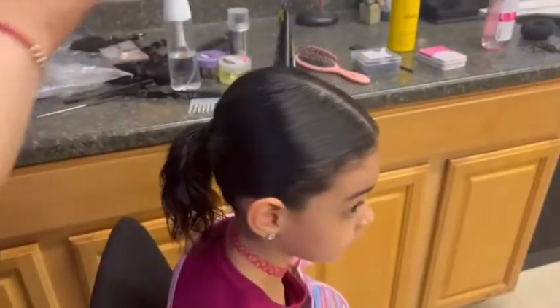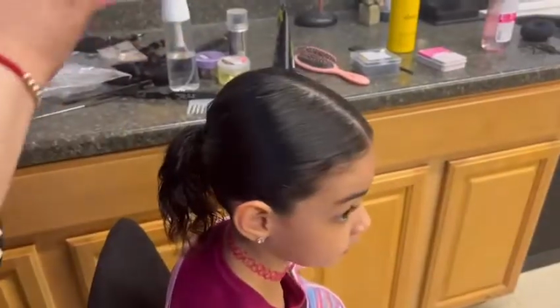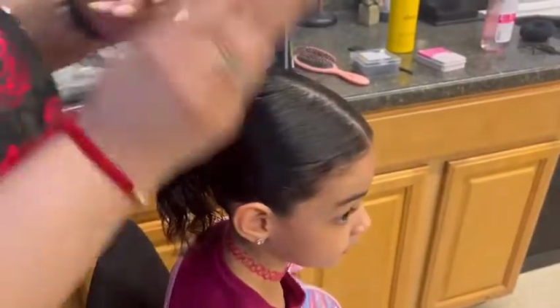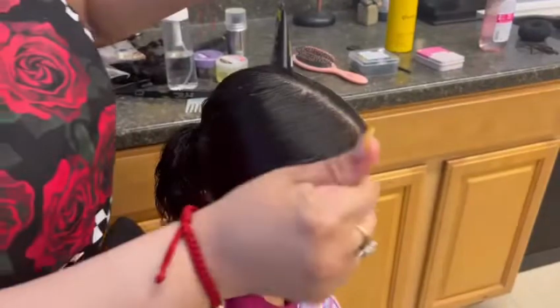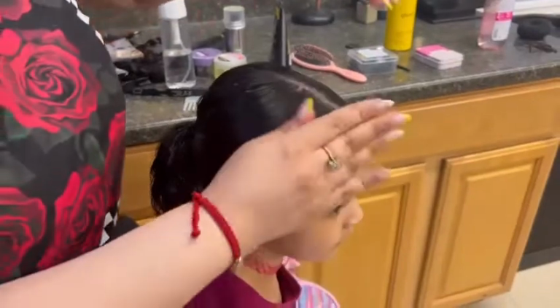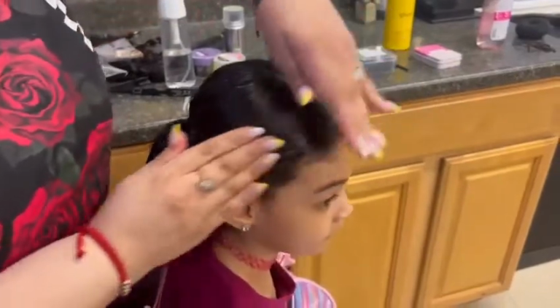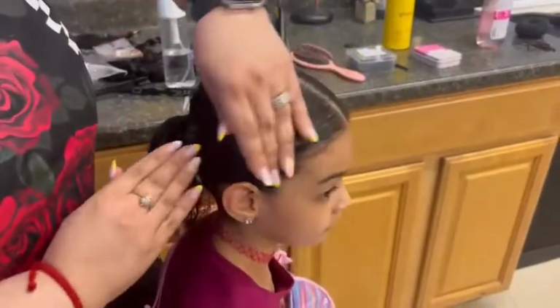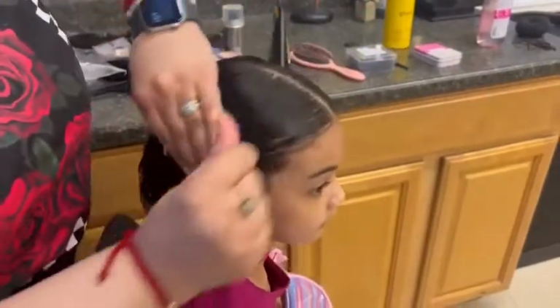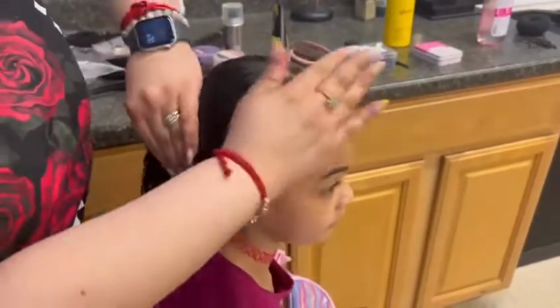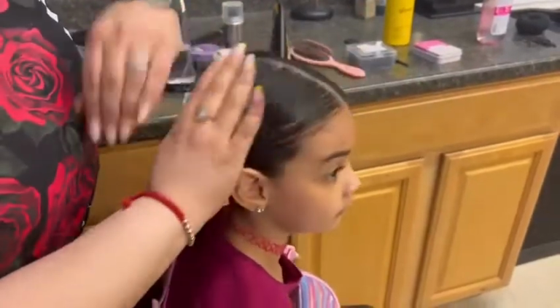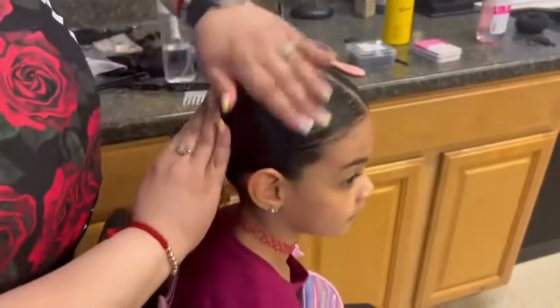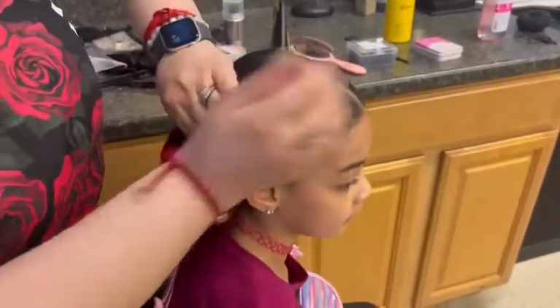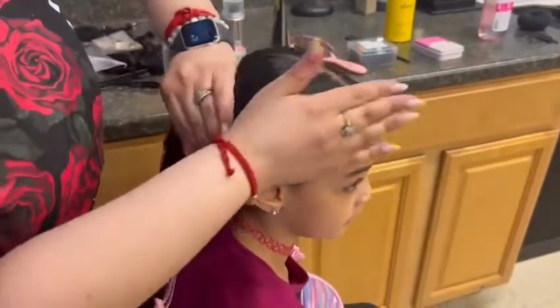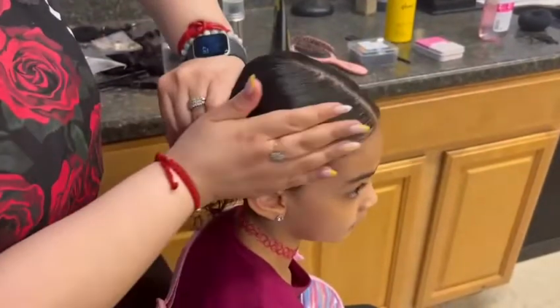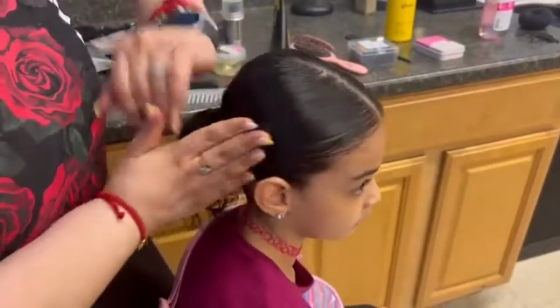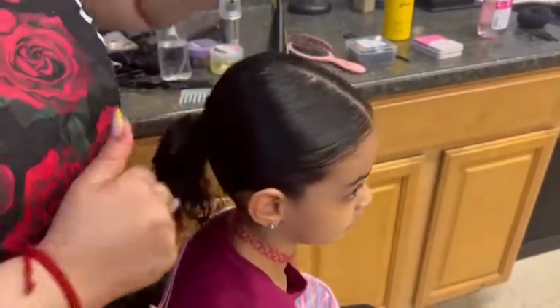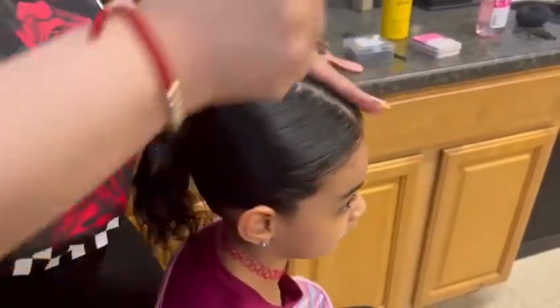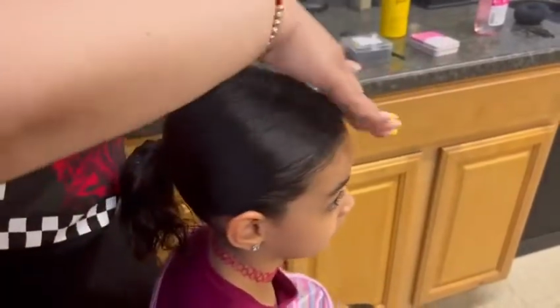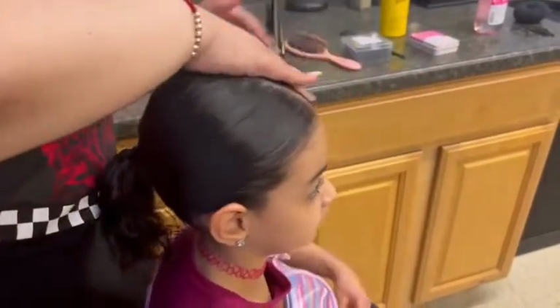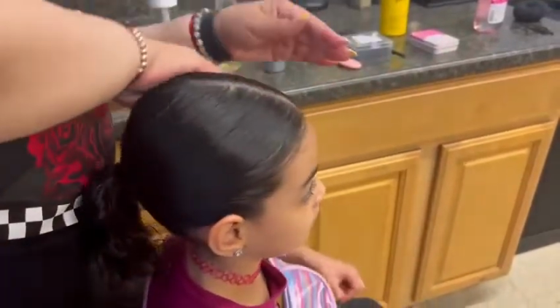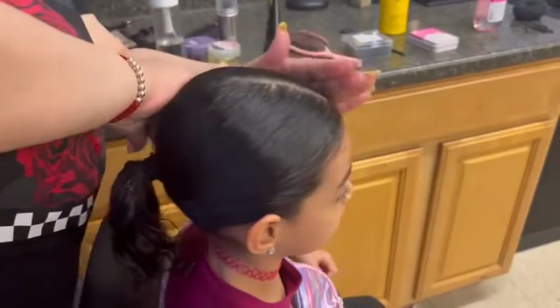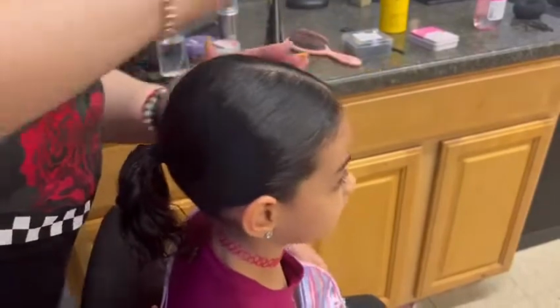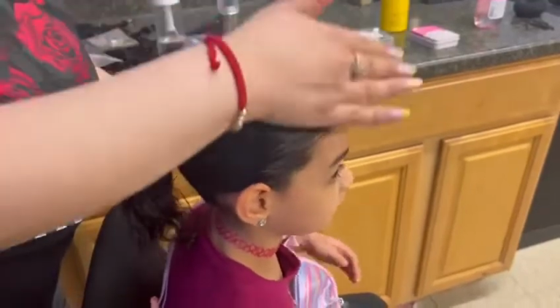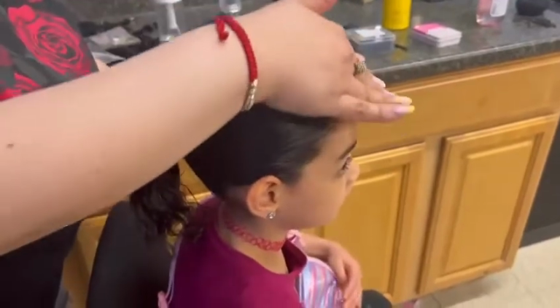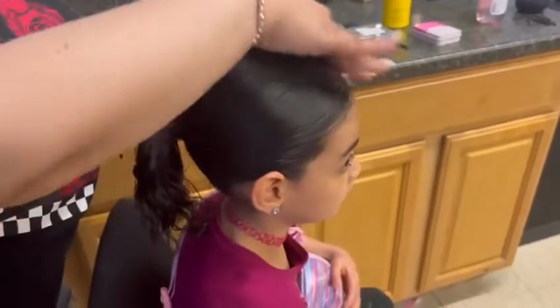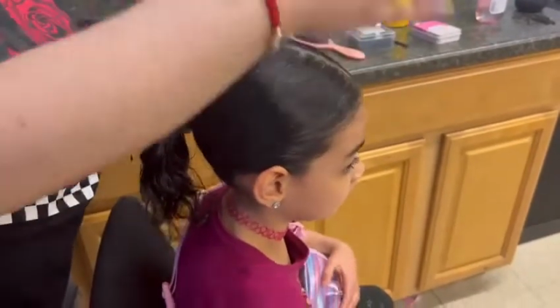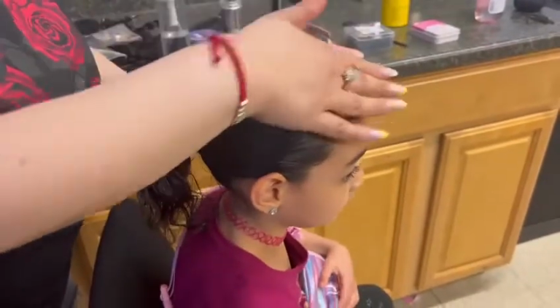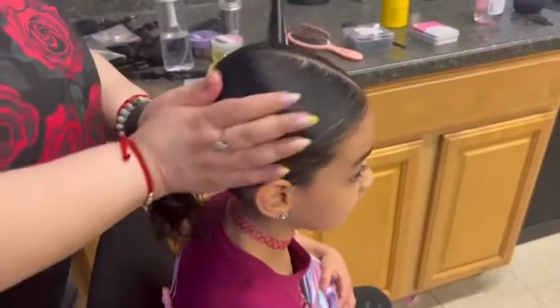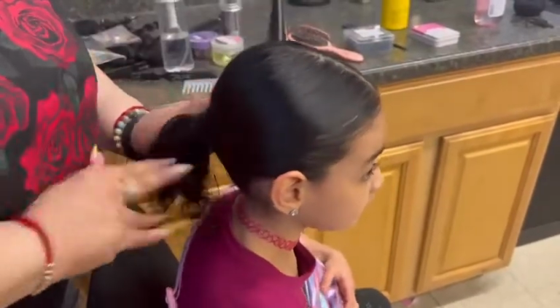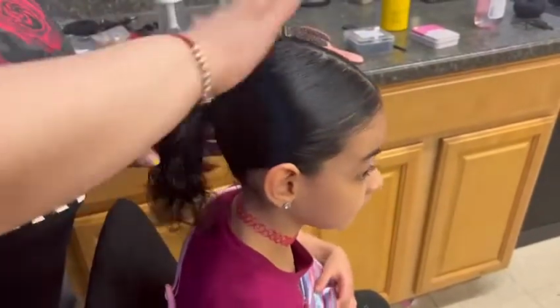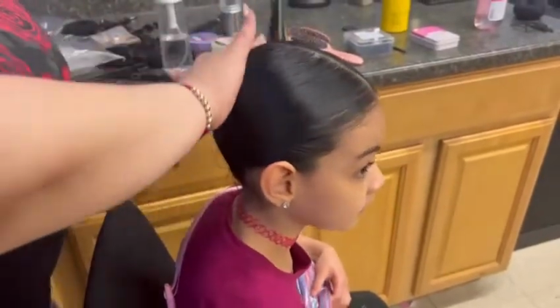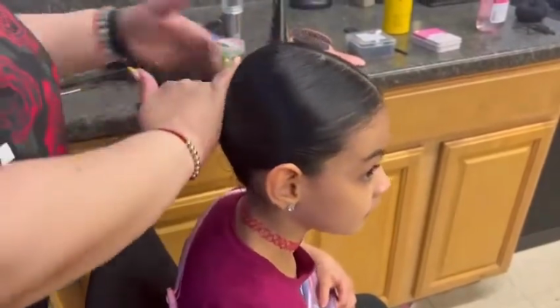Next, you're going to want to grab some gel and use it to slick all the hair back to make sure everything stays in place. Make sure to do it around the ears and under the ponytail as well.